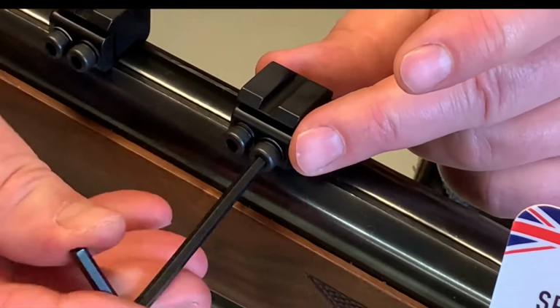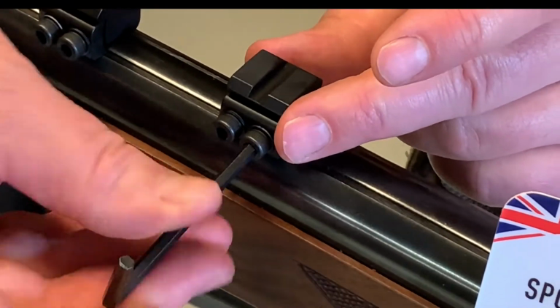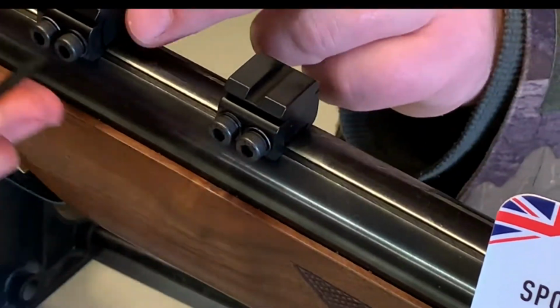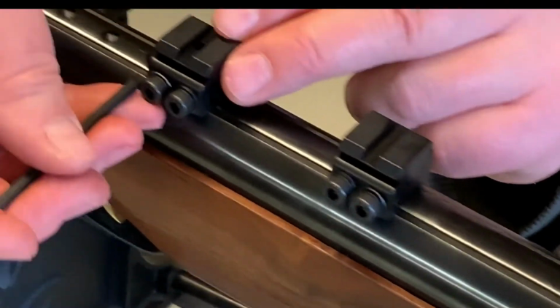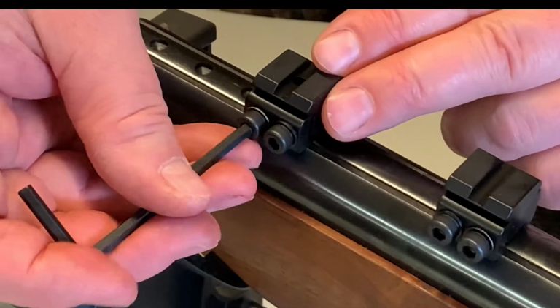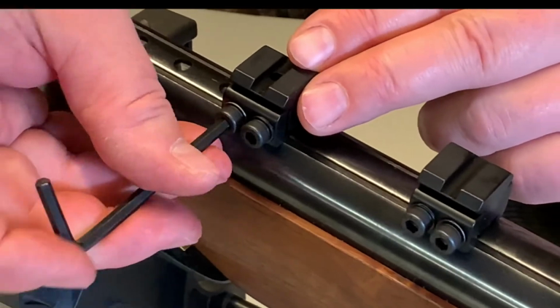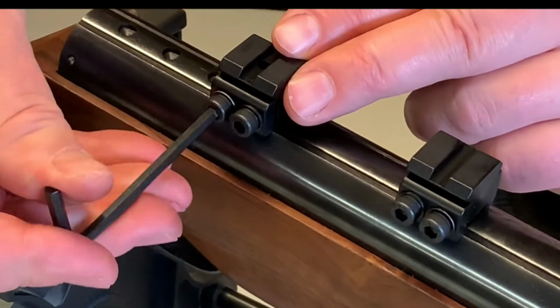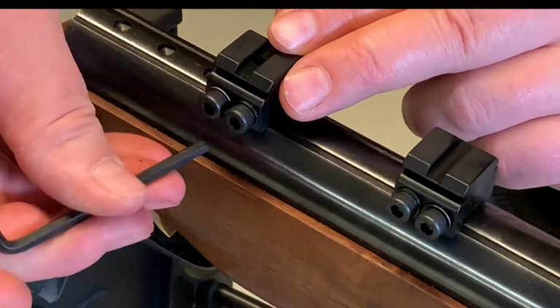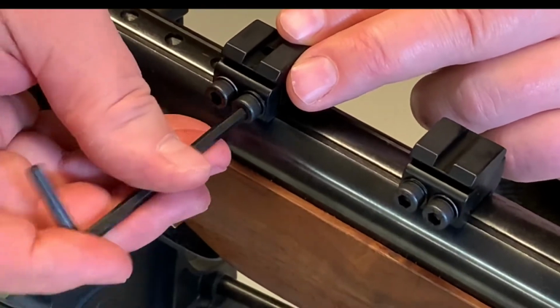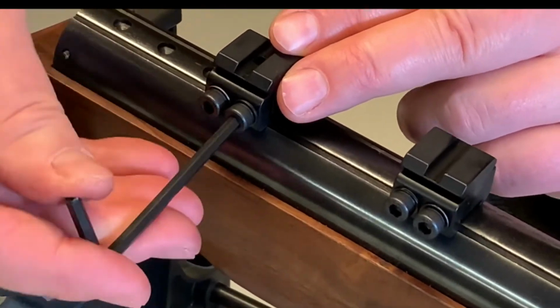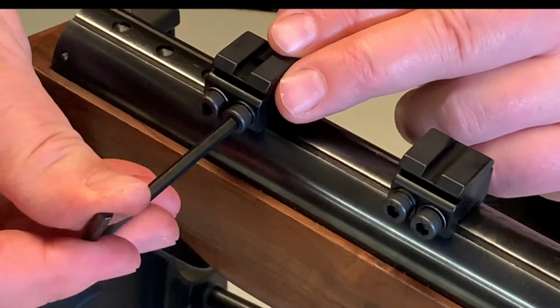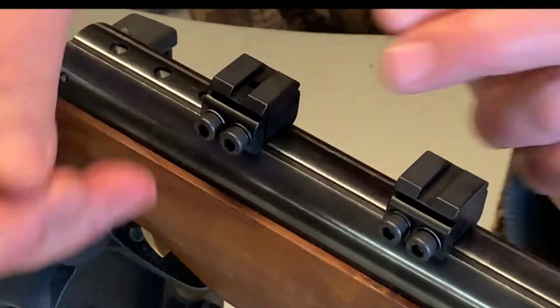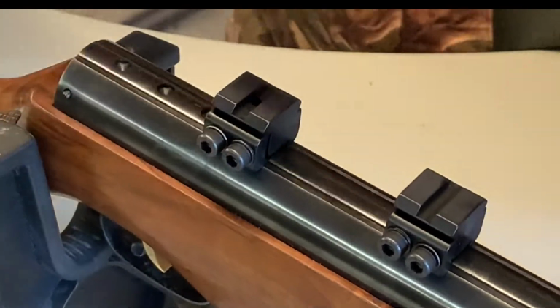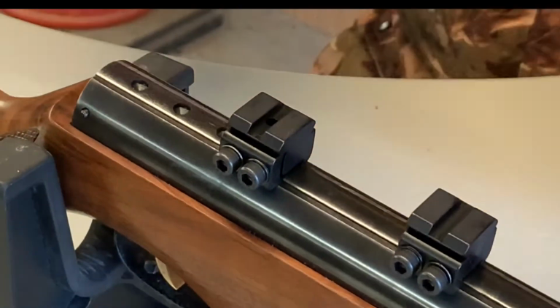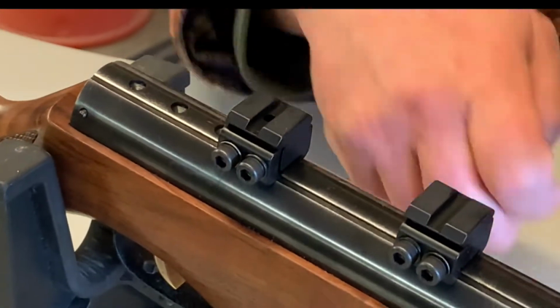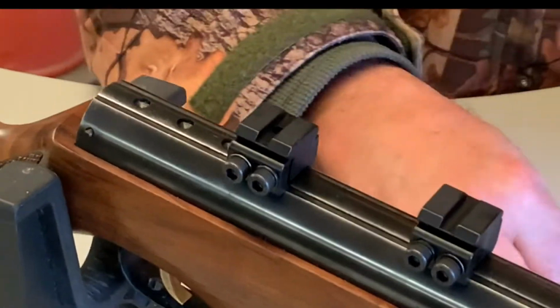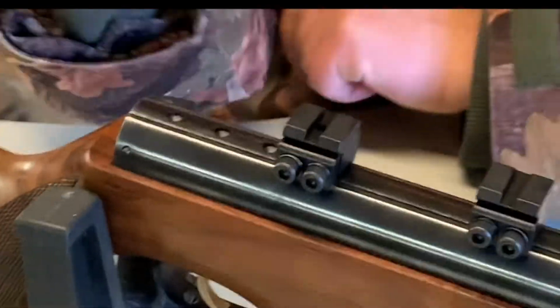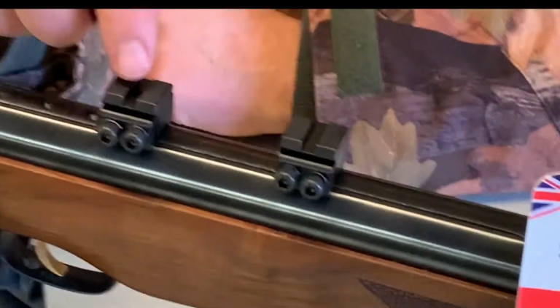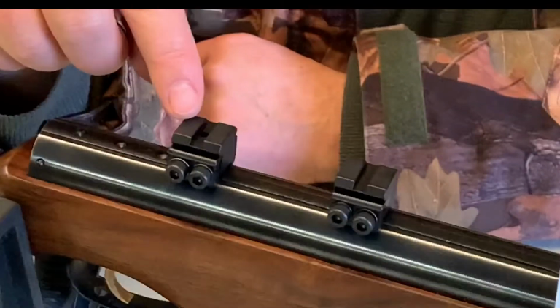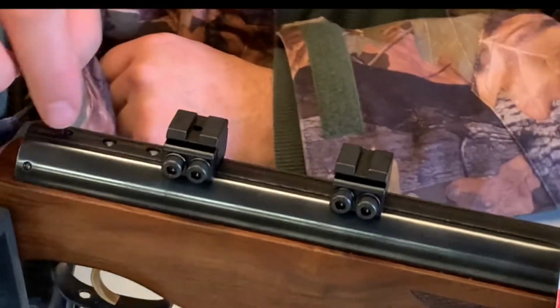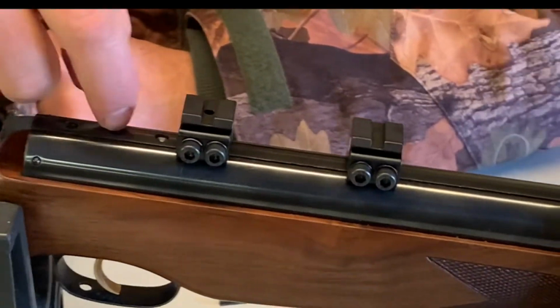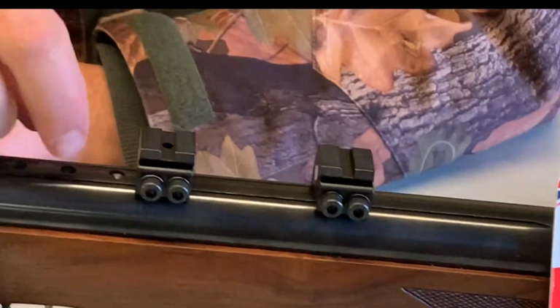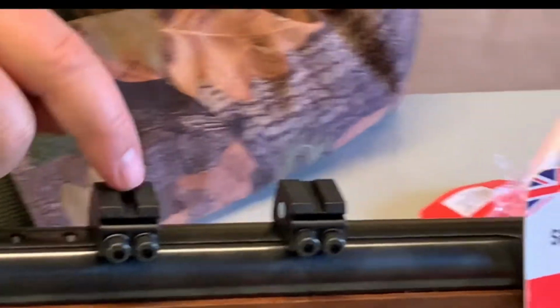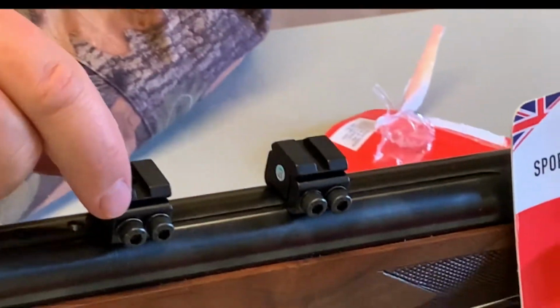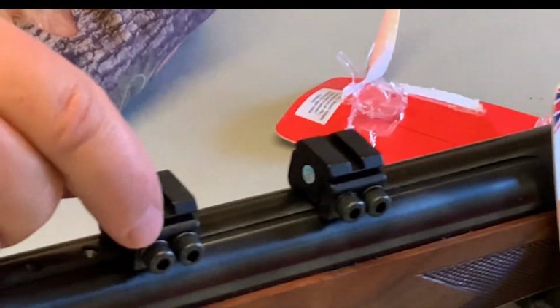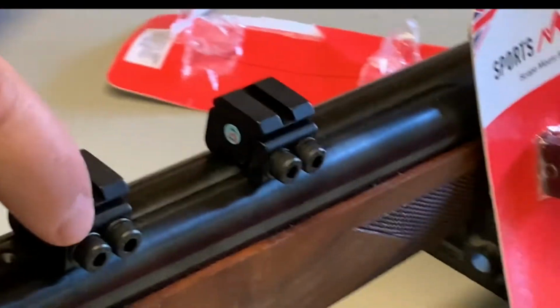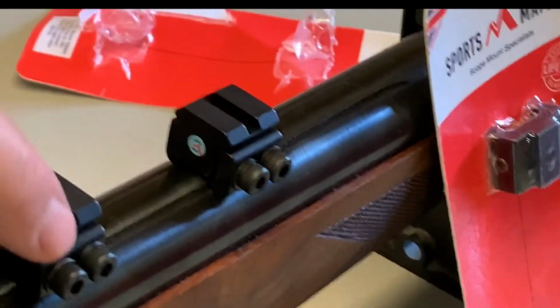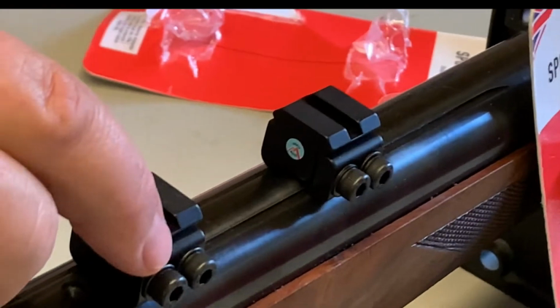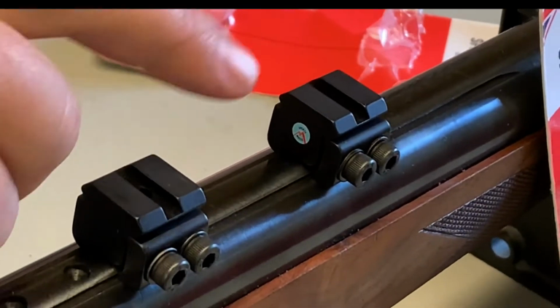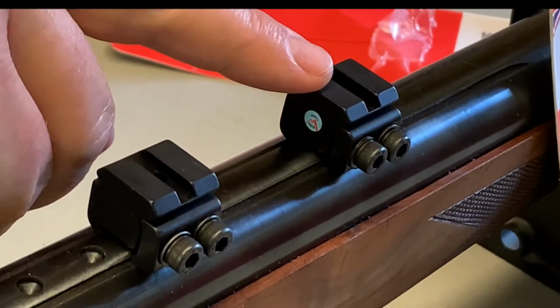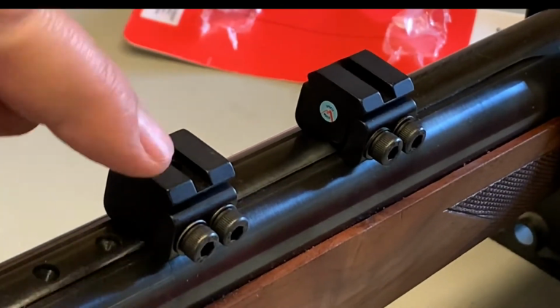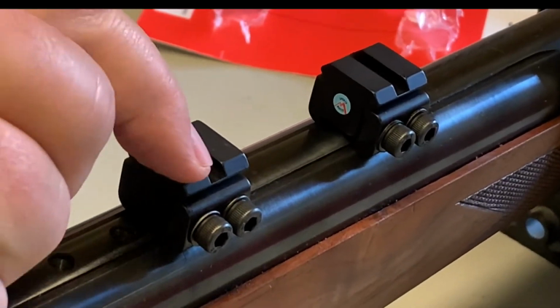You lock those into place onto the rail and you can space them however you want. As you can see, I've come from an 11mm rail and now you've got a Picatinny/Weaver star that'll accept the locking bar for your mounting system.